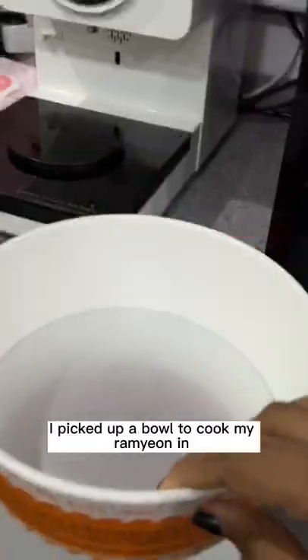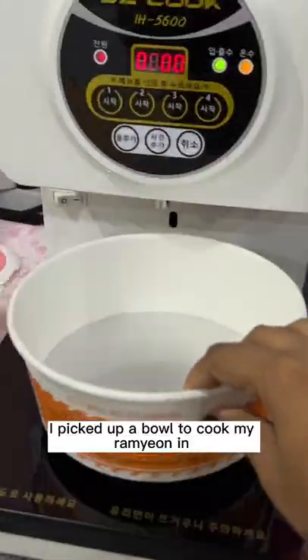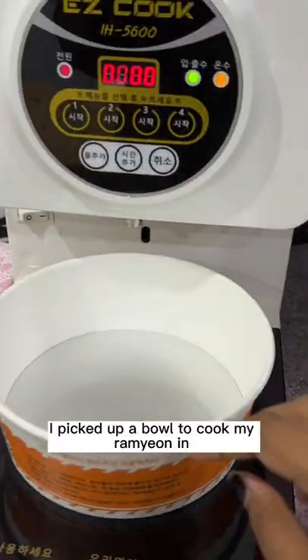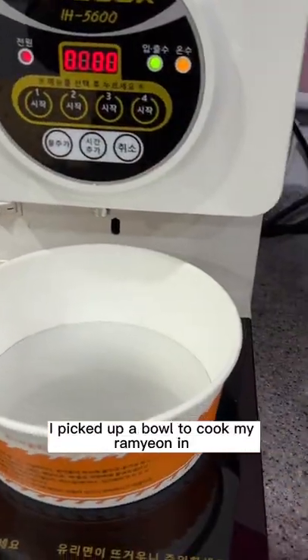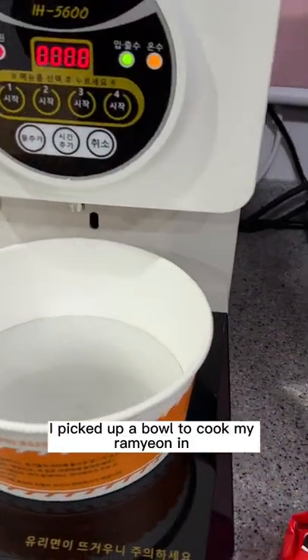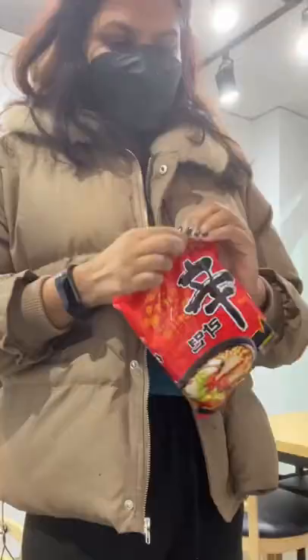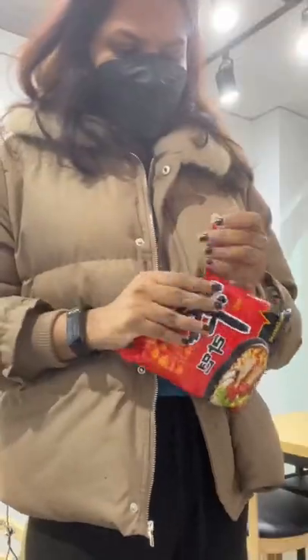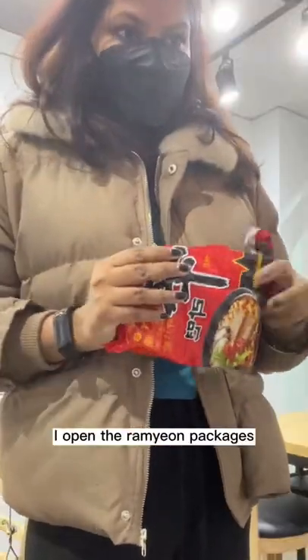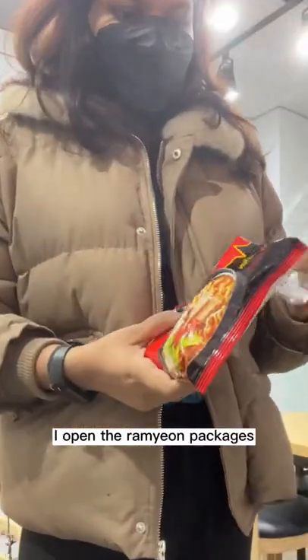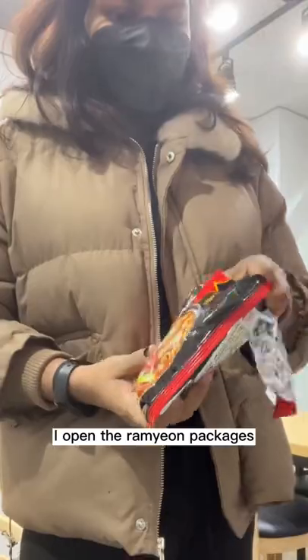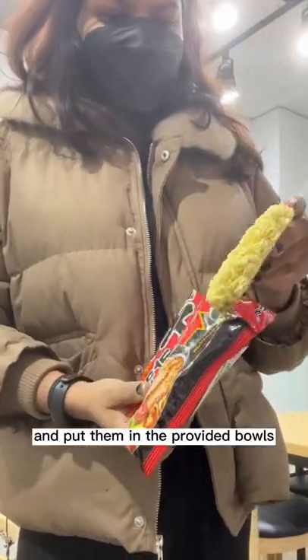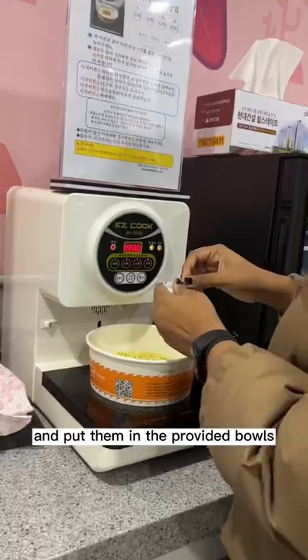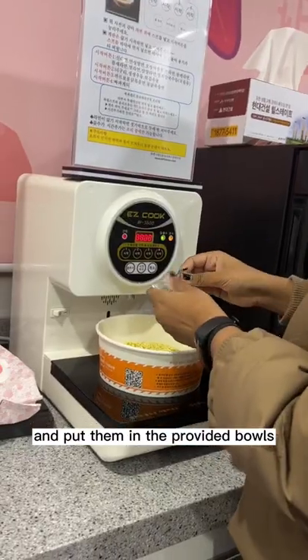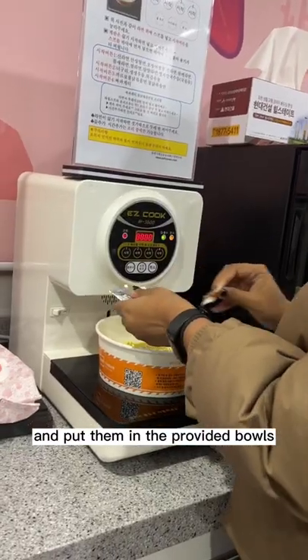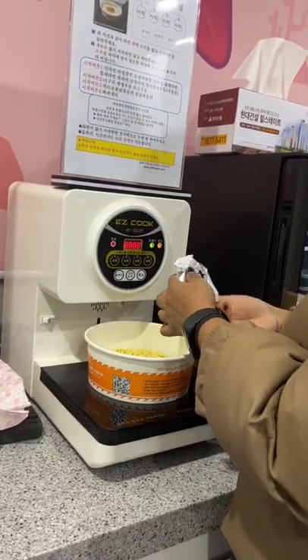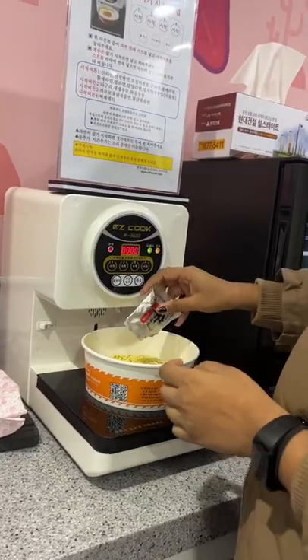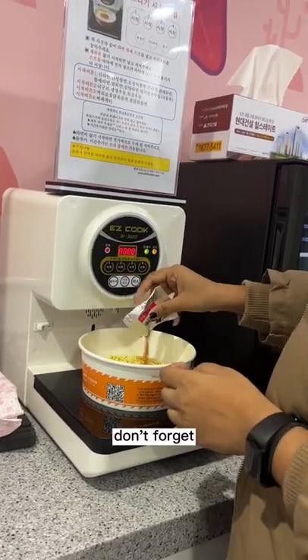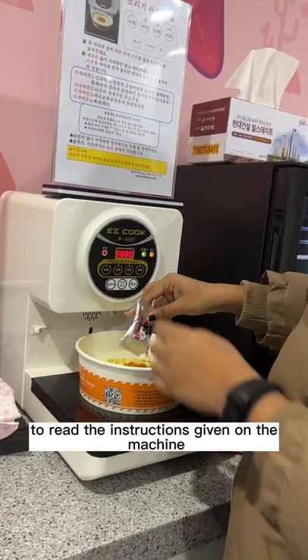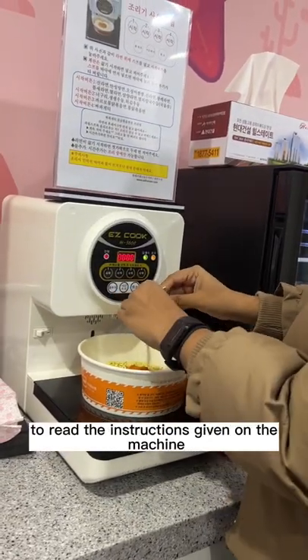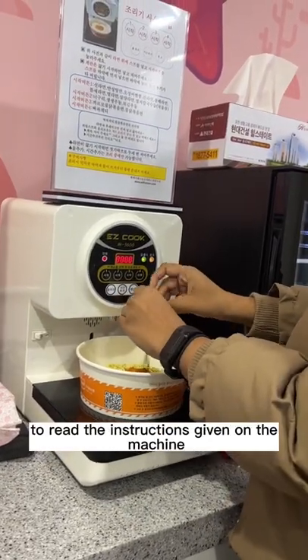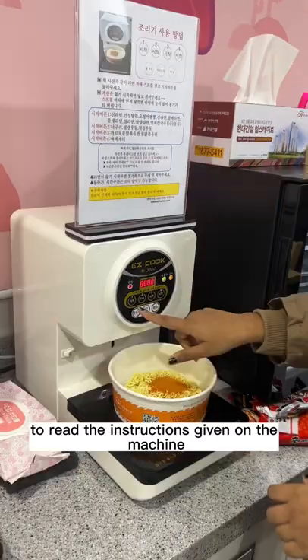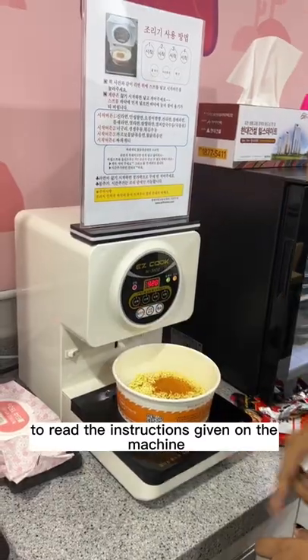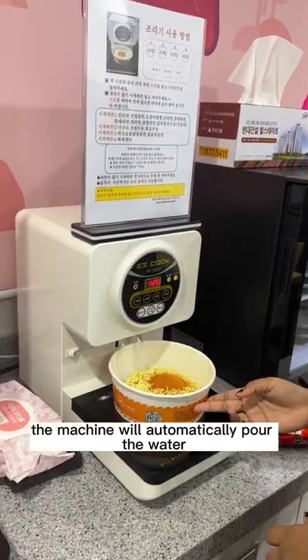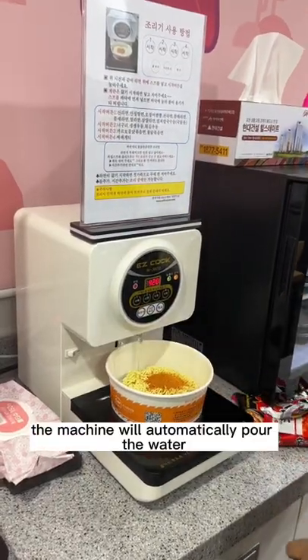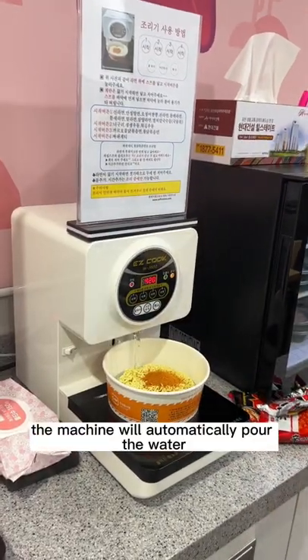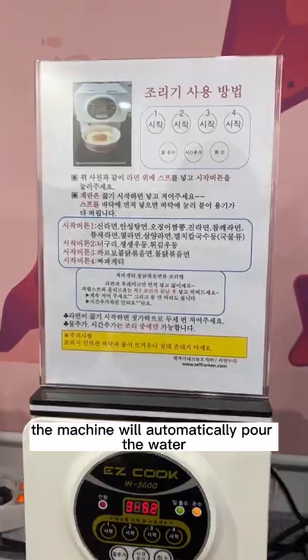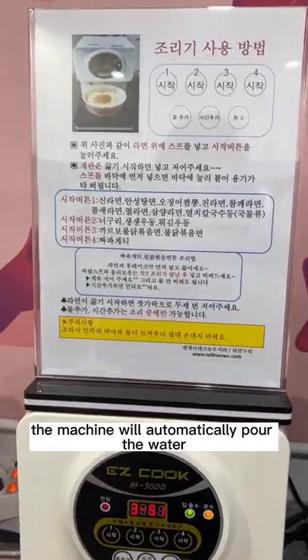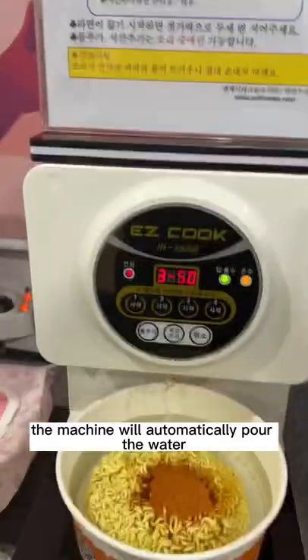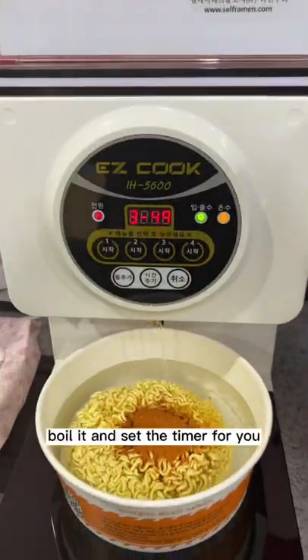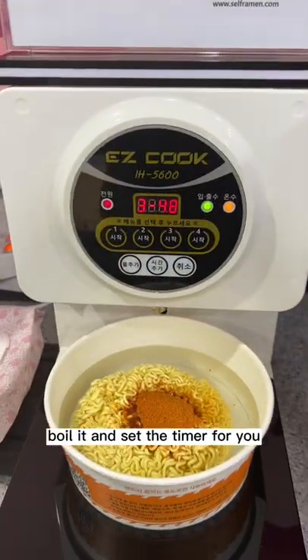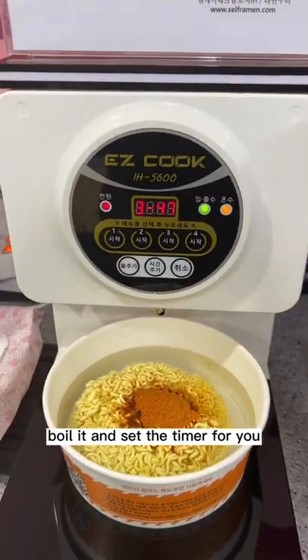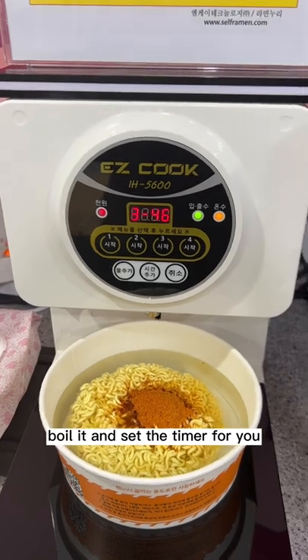From the sales service counter, I picked up a bowl to cook my ramyun in. I open the ramyun packages and put them in the provided bowls. Don't forget to read the instructions given on the machine. The machine will automatically pour the water, boil it and set the timer for you.